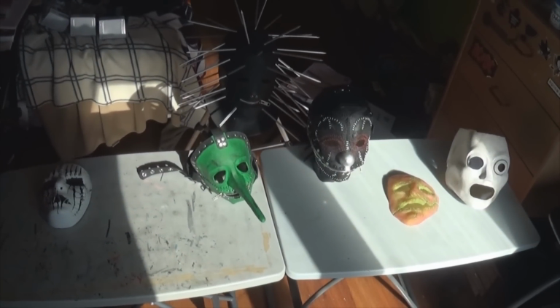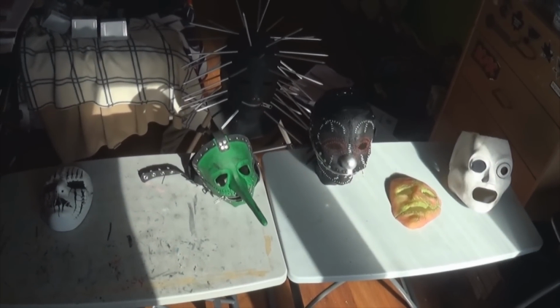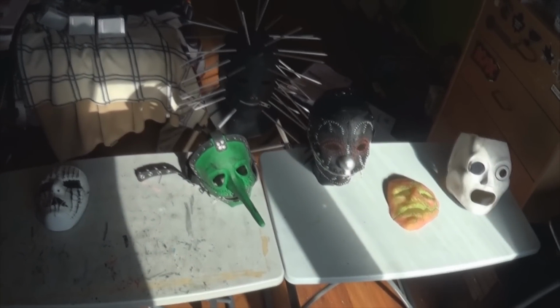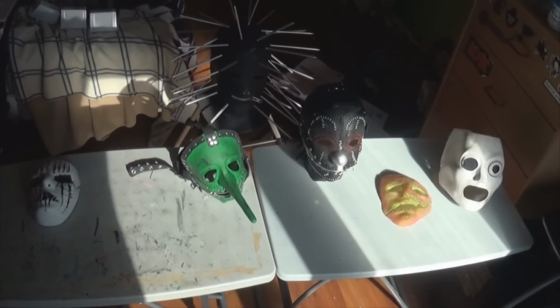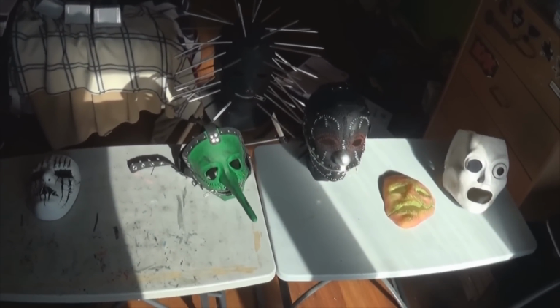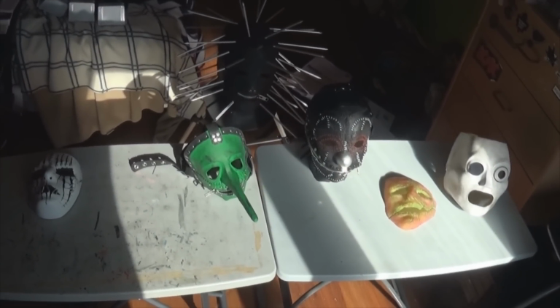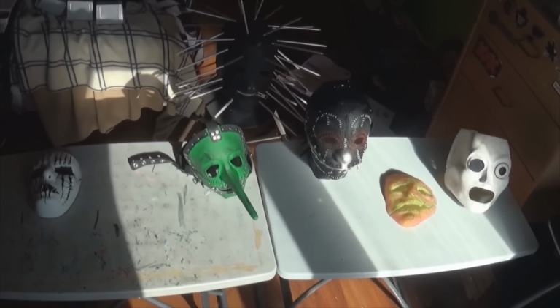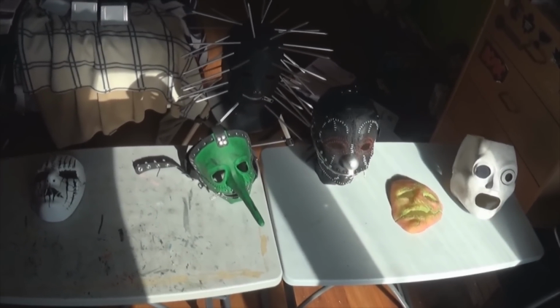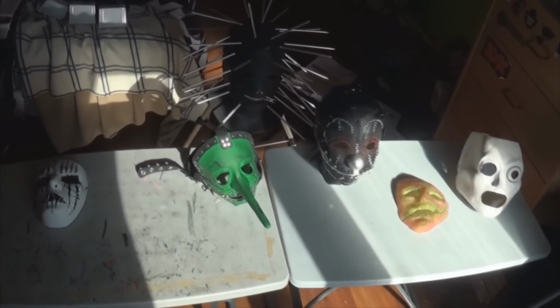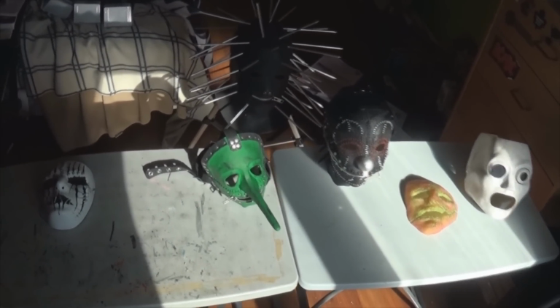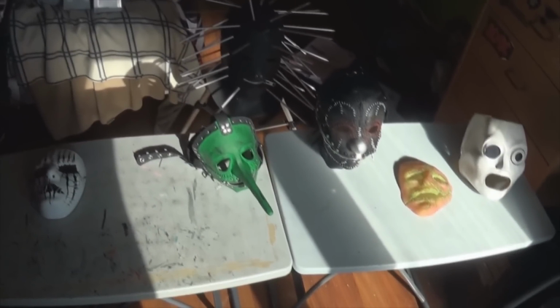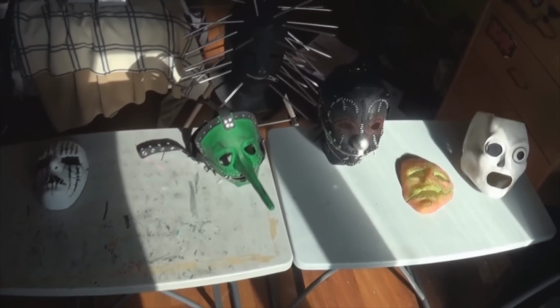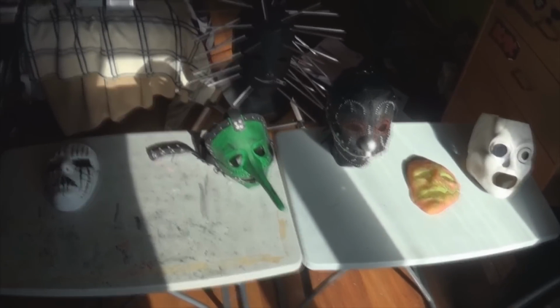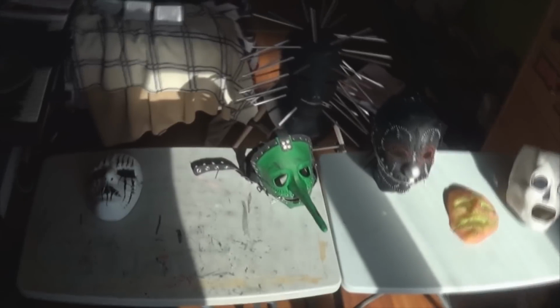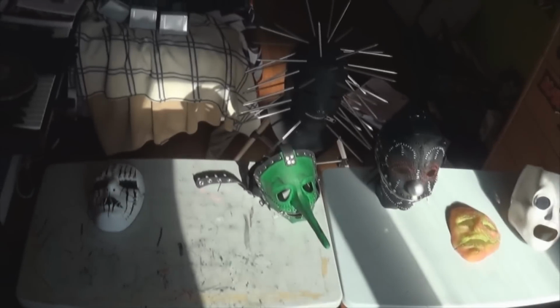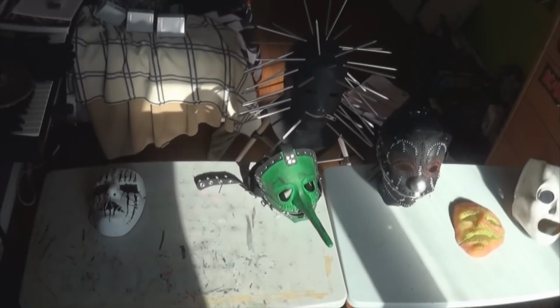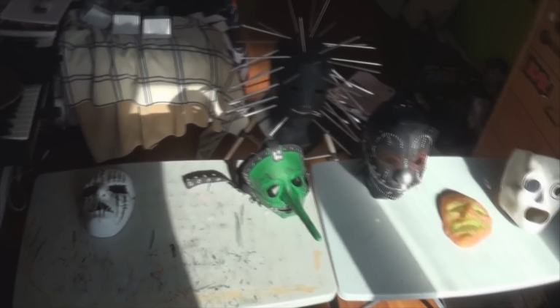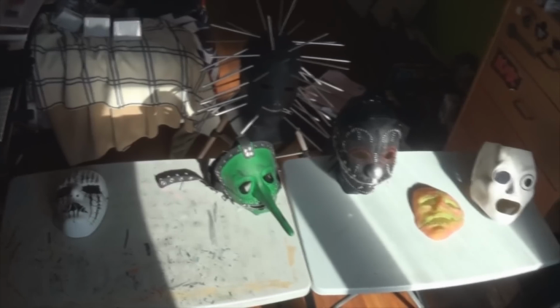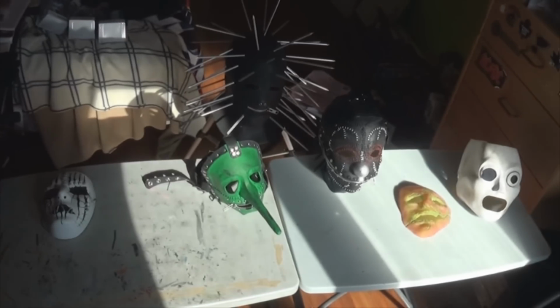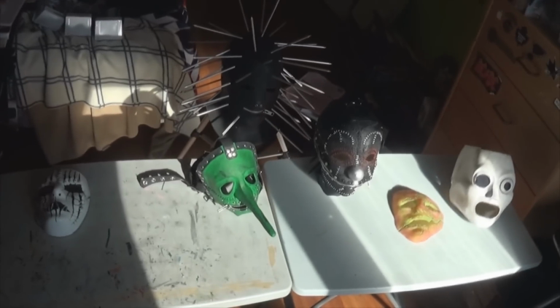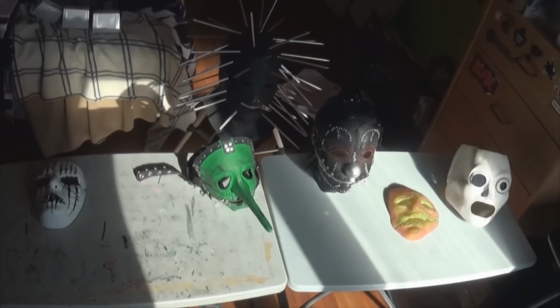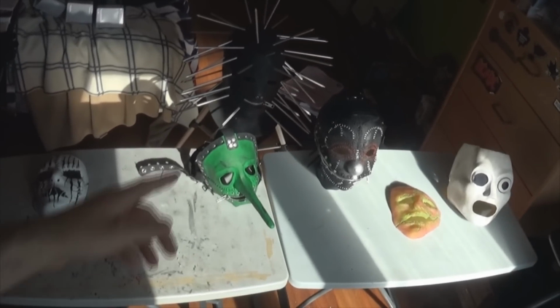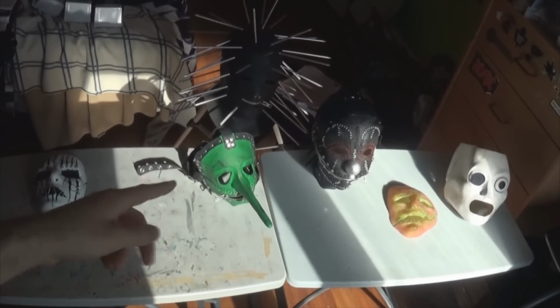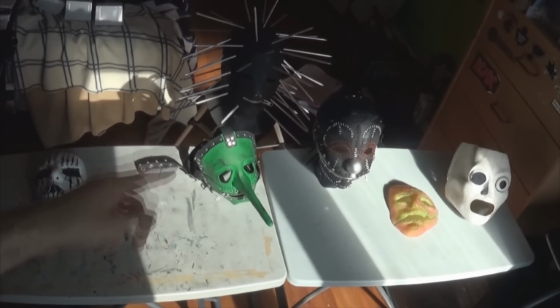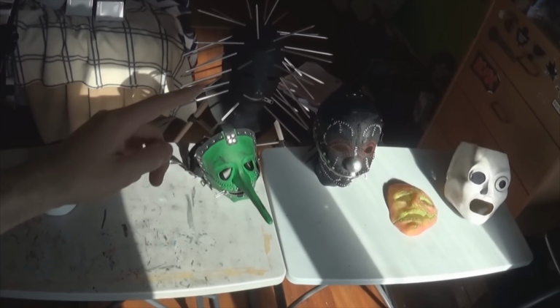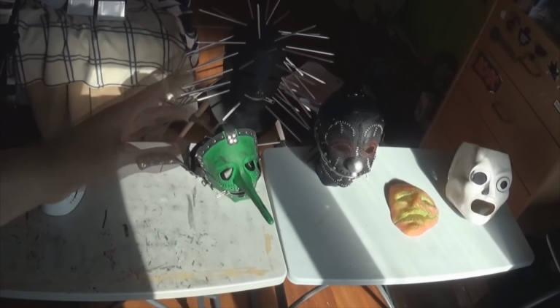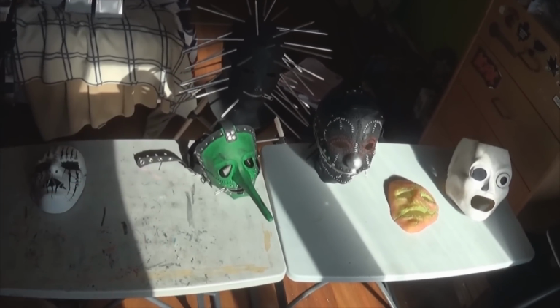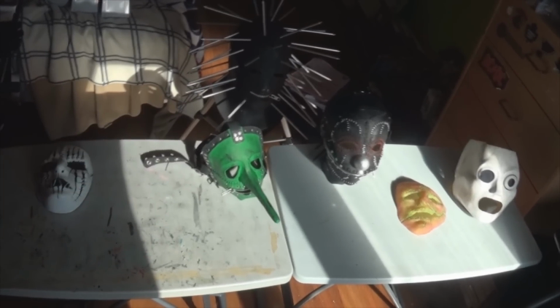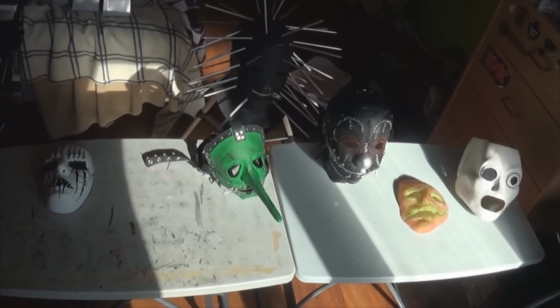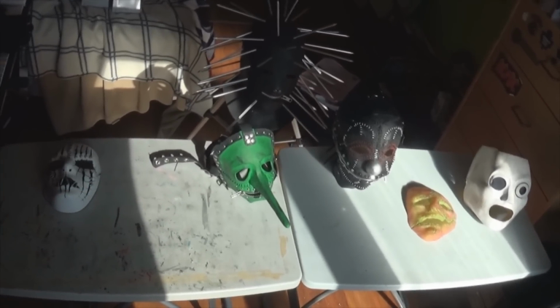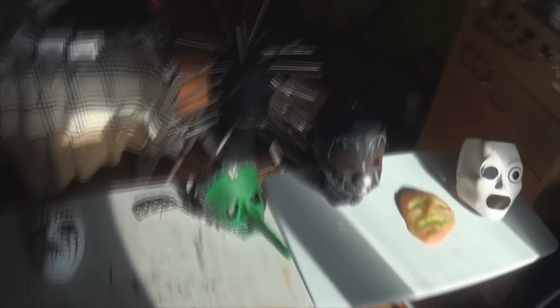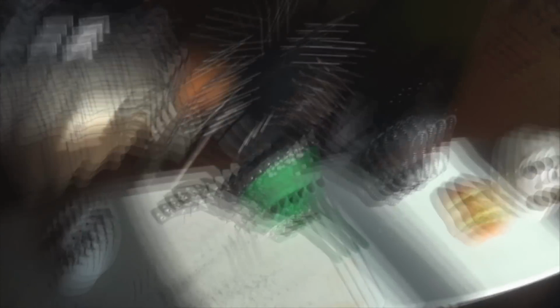TVFish15 back here again to show you my Slipknot mask collection. There's a lot of popularity going around on my unboxing, my Chris and my Craig one, so I might as well share the whole collection.